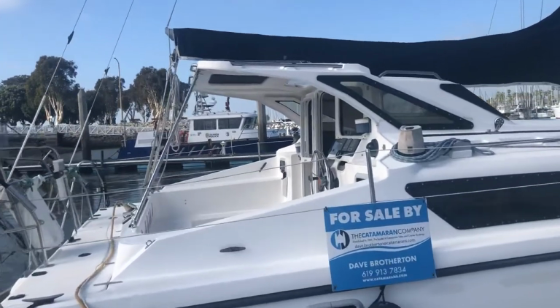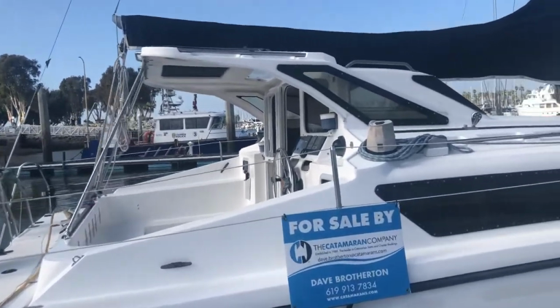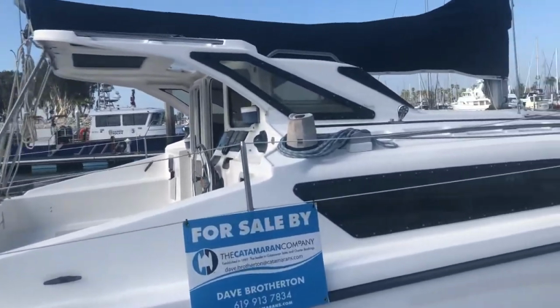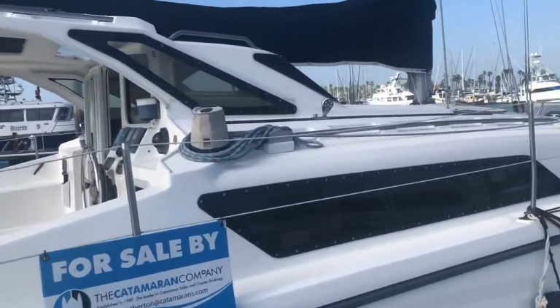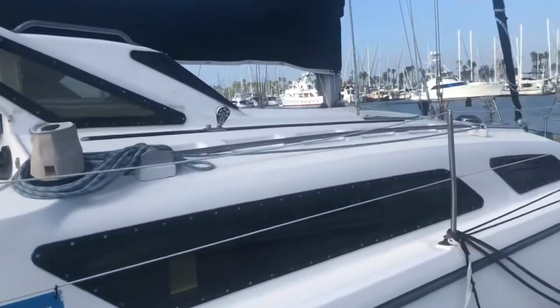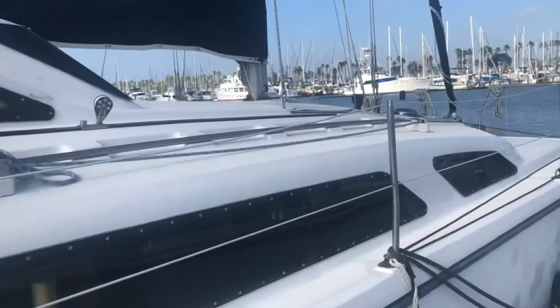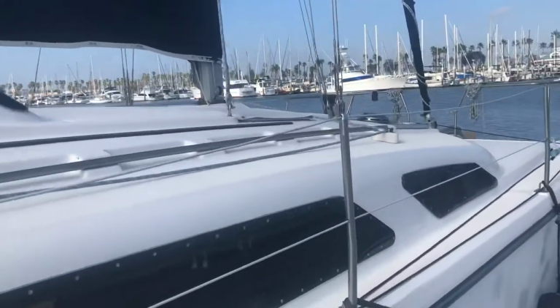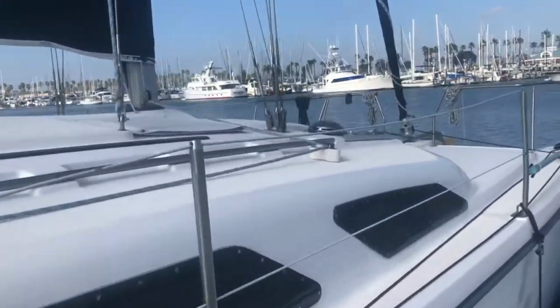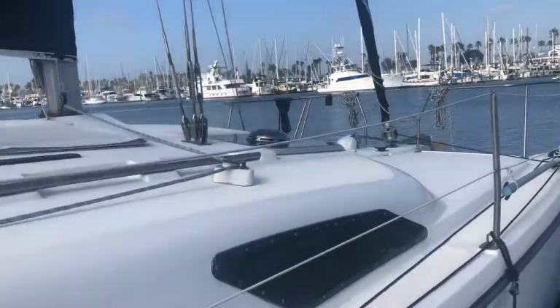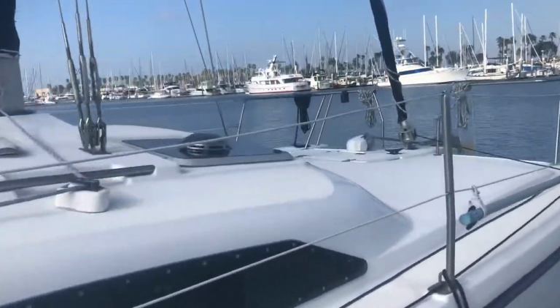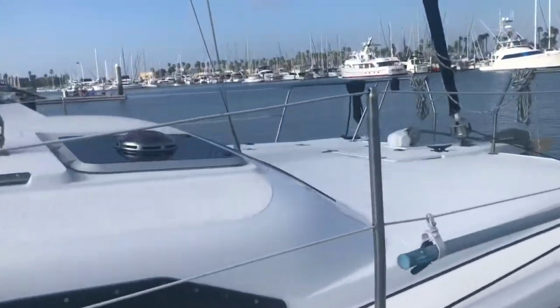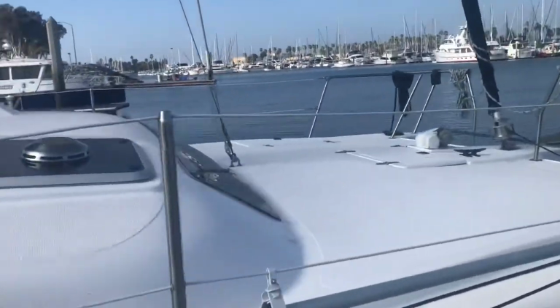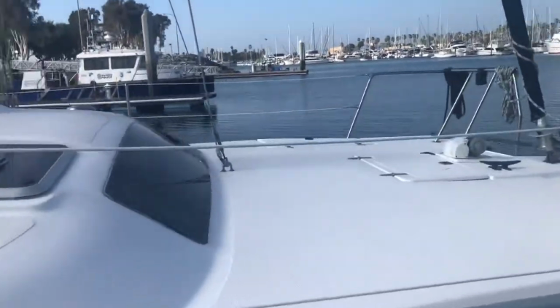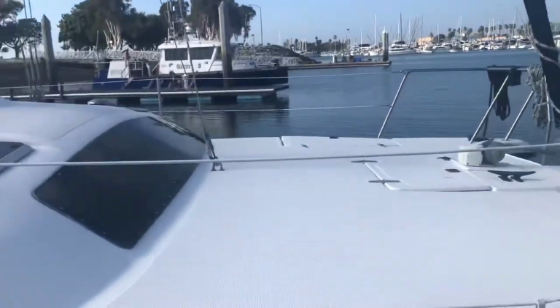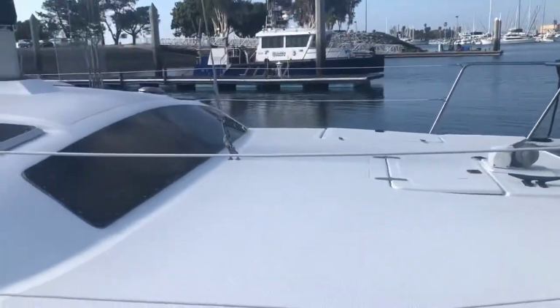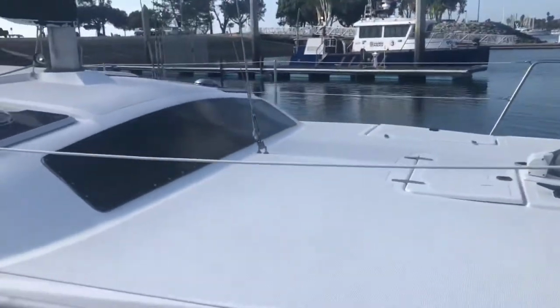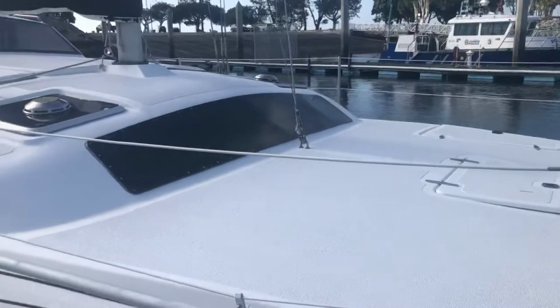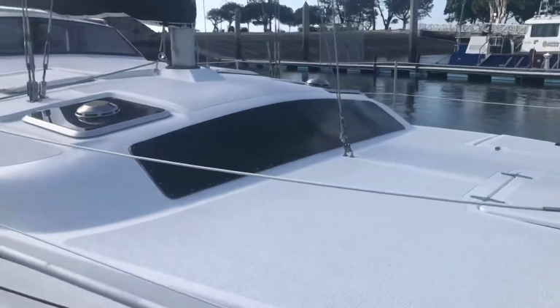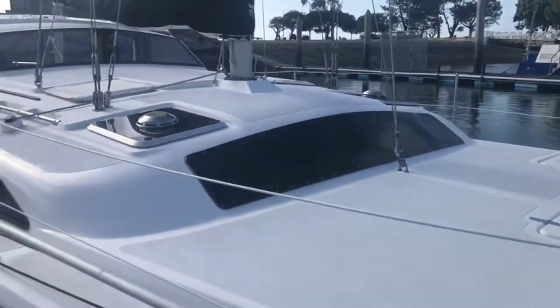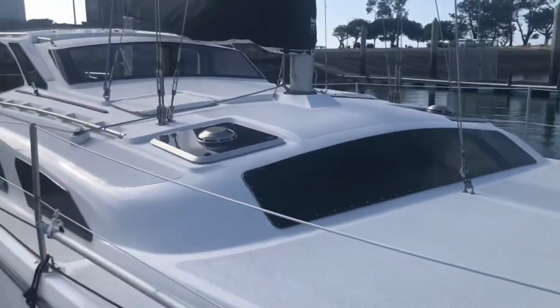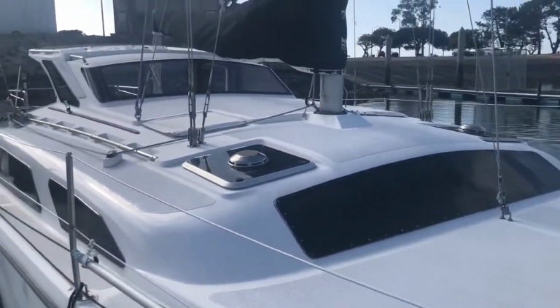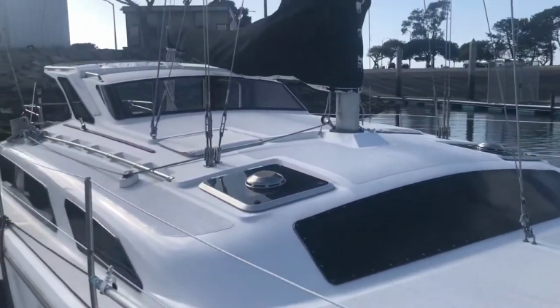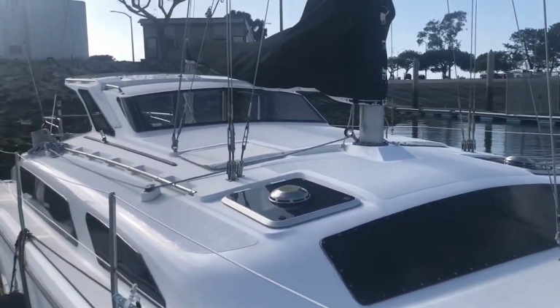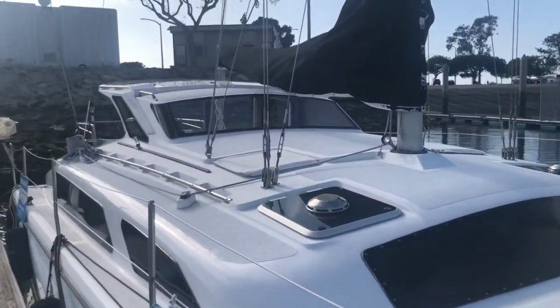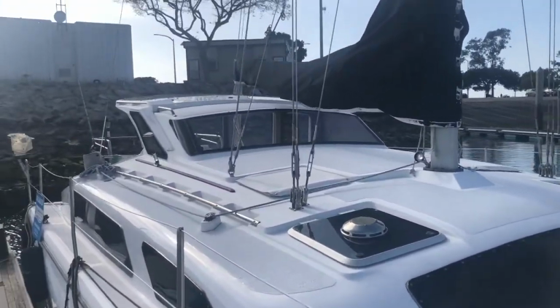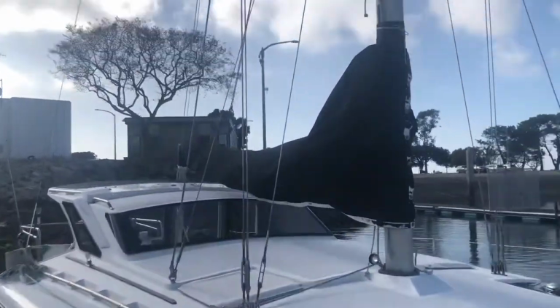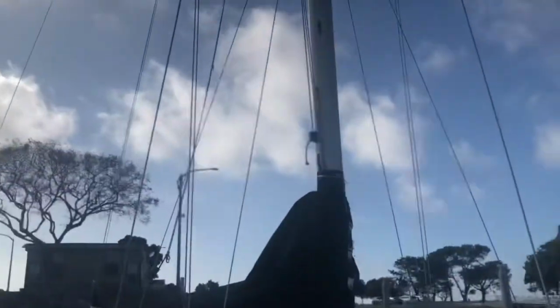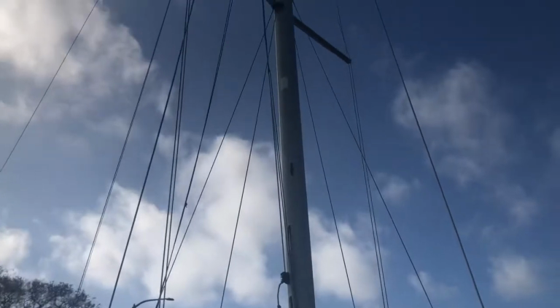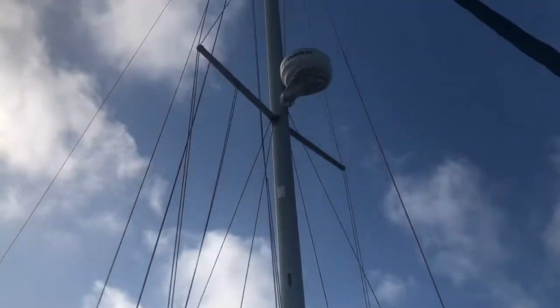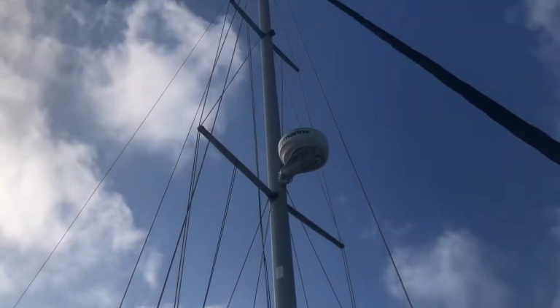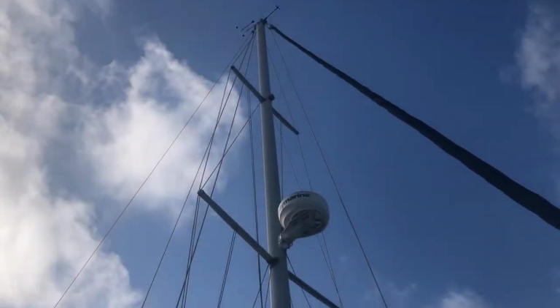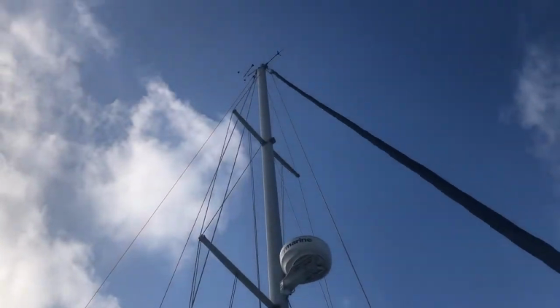Here we go, walking along the boat. You can see lots of deck space up on the bow. The windows are in great shape. Everything in the rig is complete.